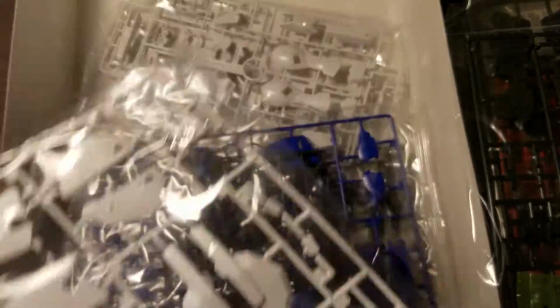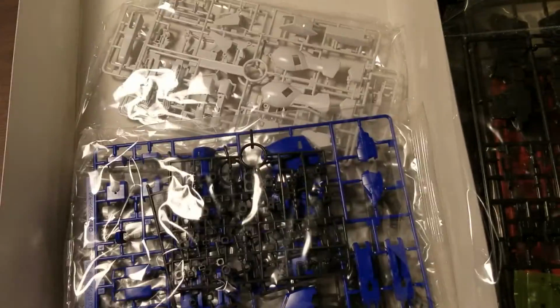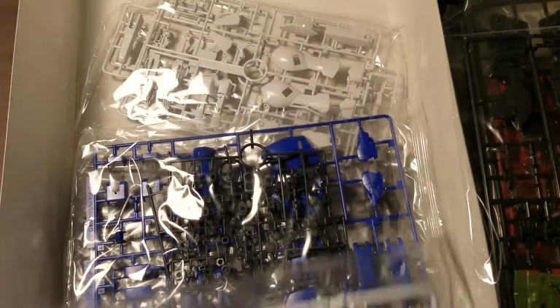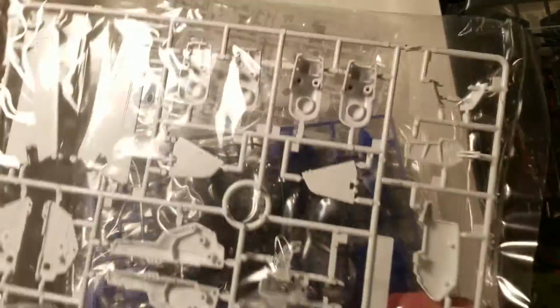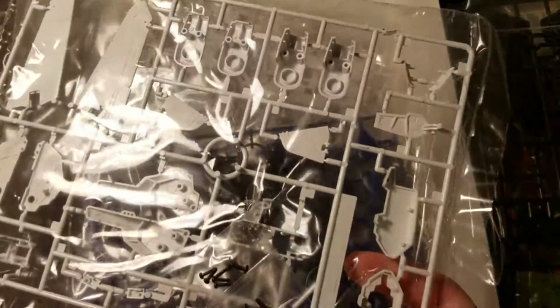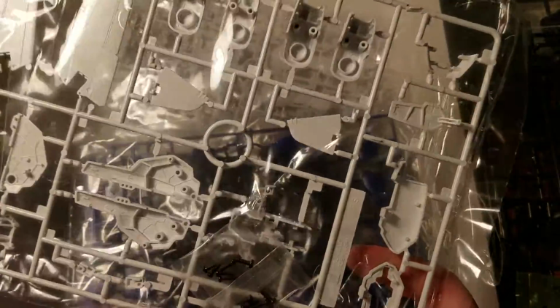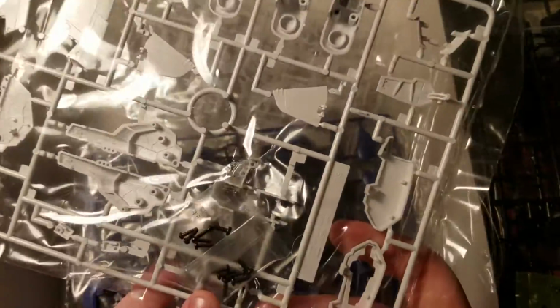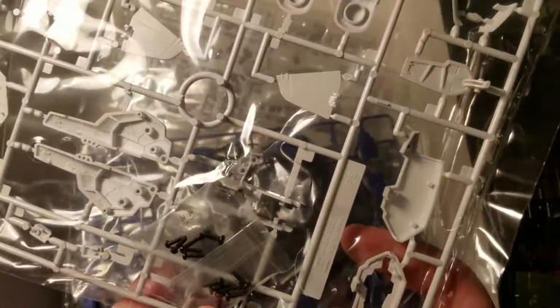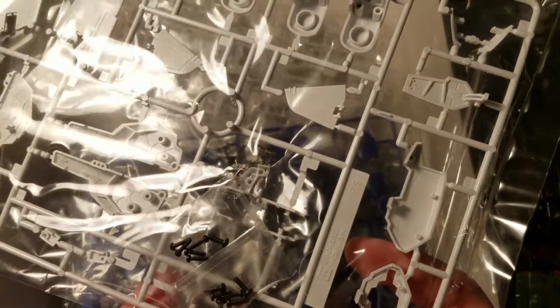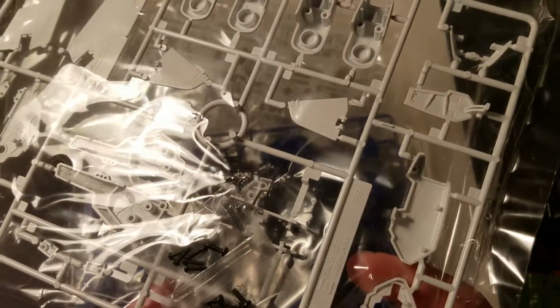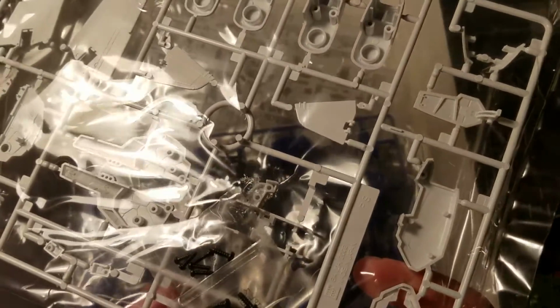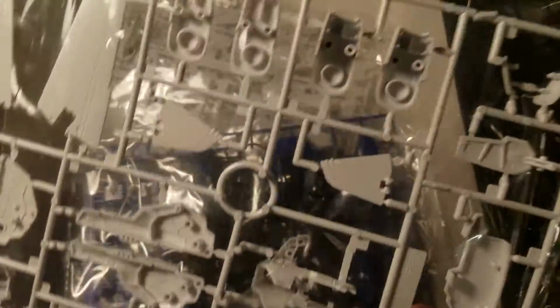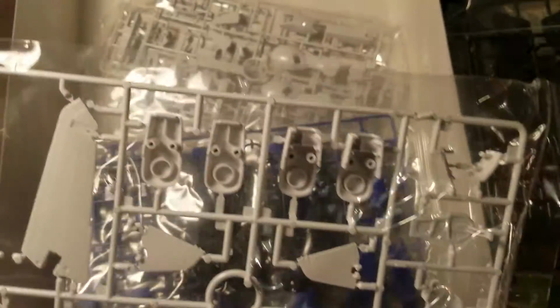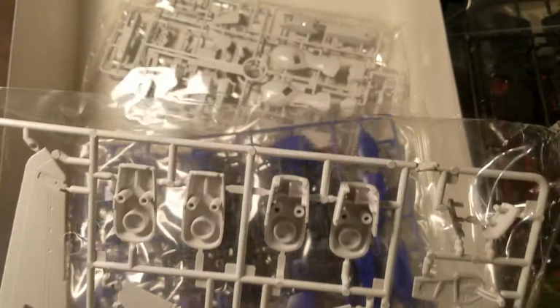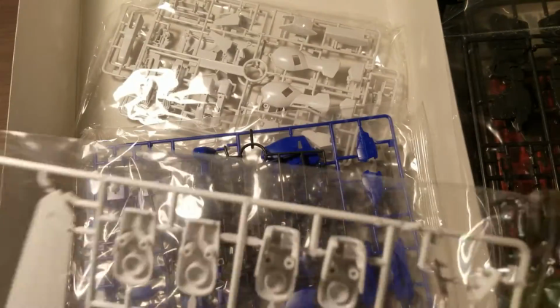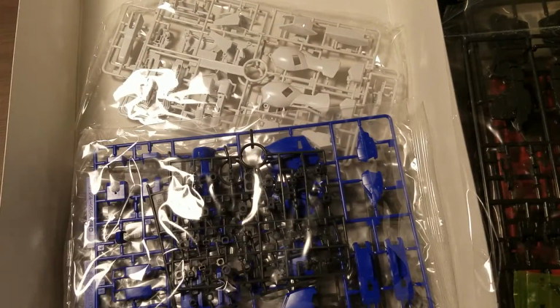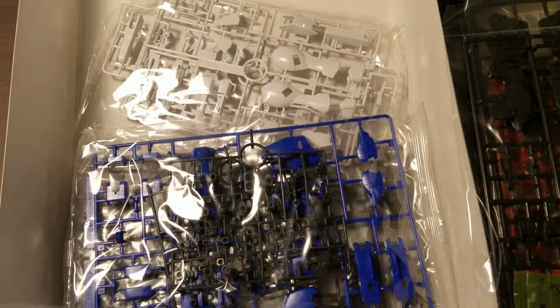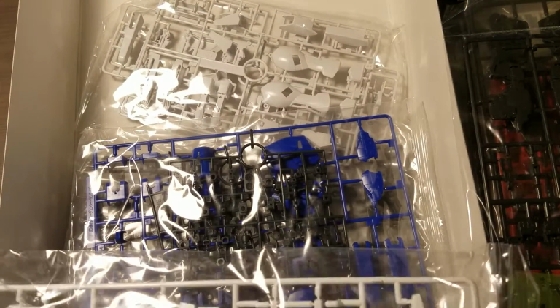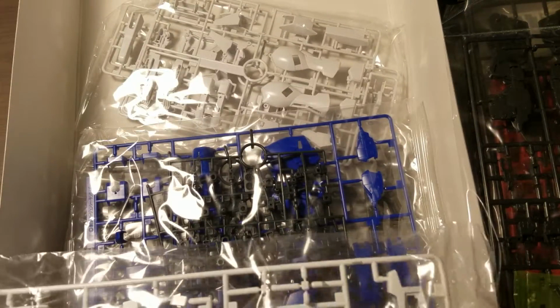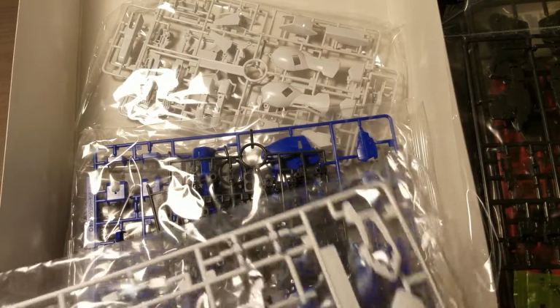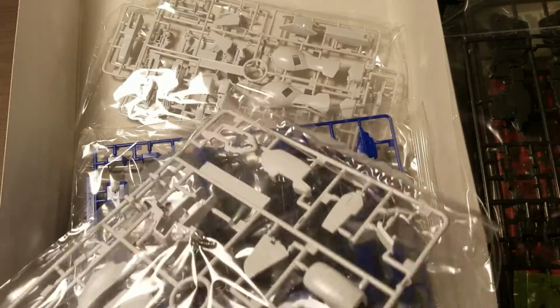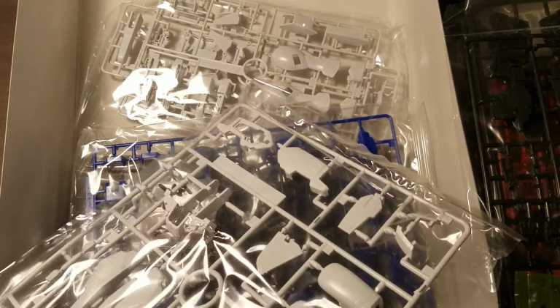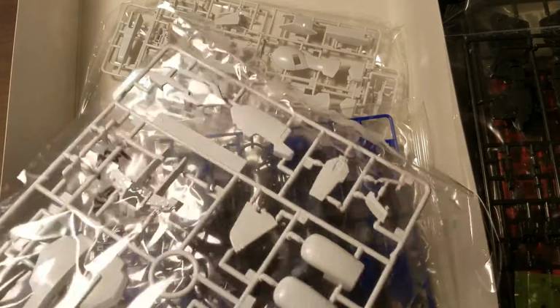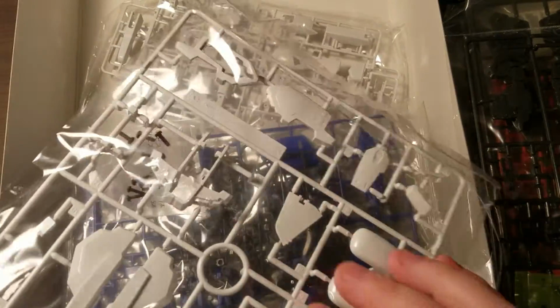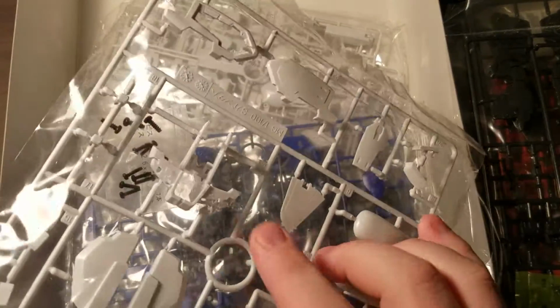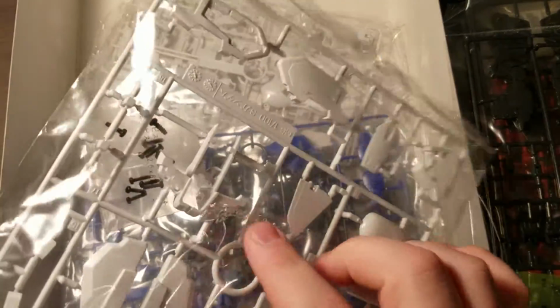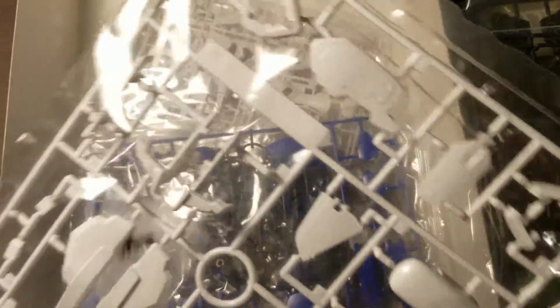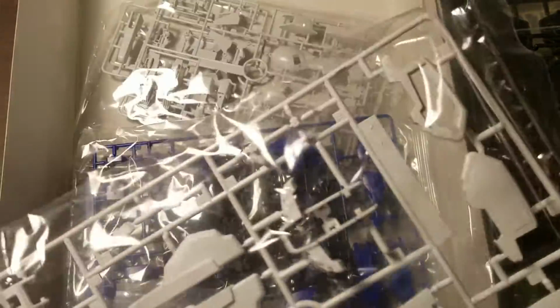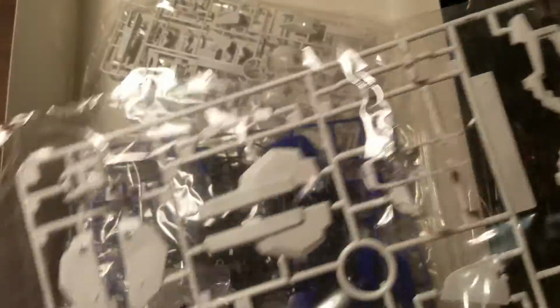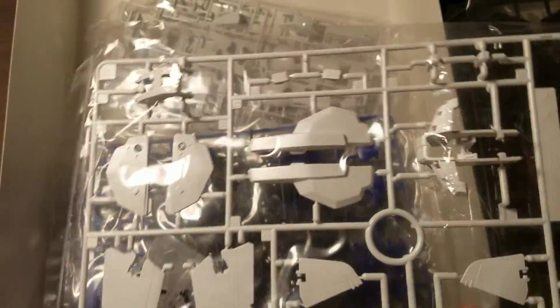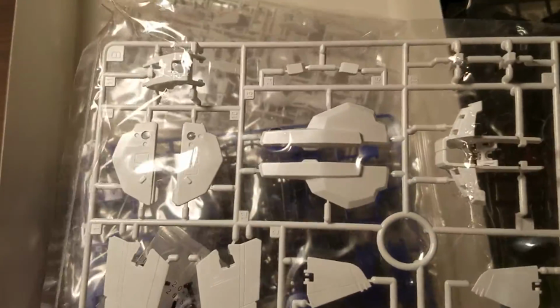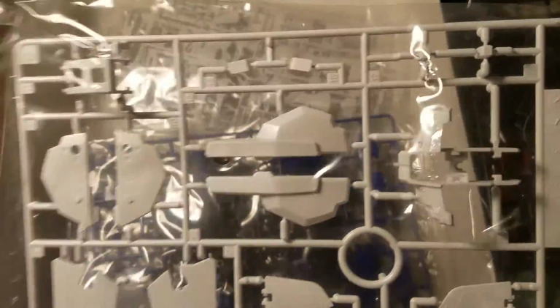Wow. Even more screws. Sheesh, that's a lot of screws. I'm going to have to go through the manual and see what all those screws are used for. Looks like we've got a chest part and some more wing parts.